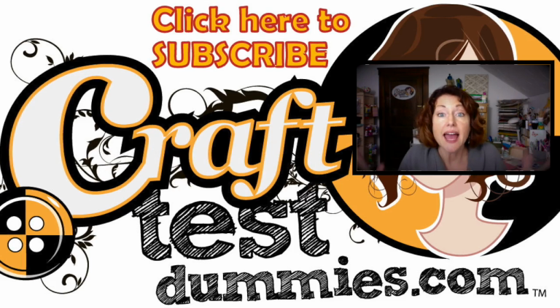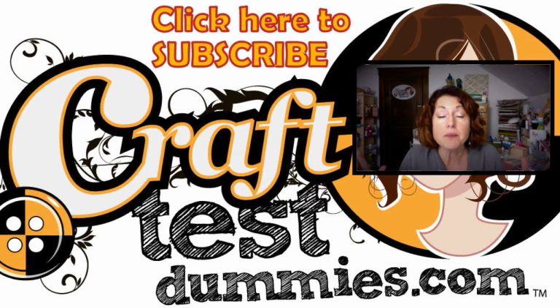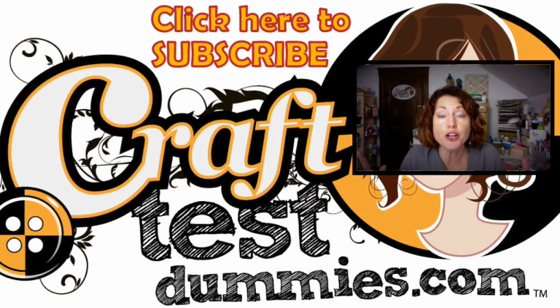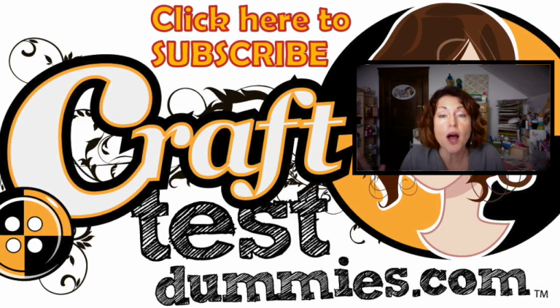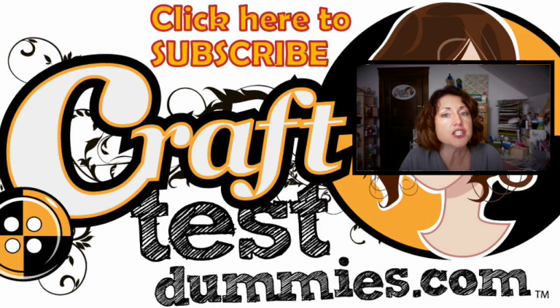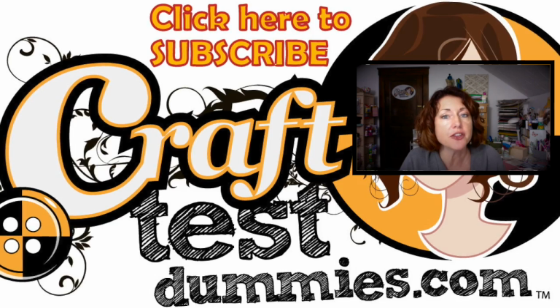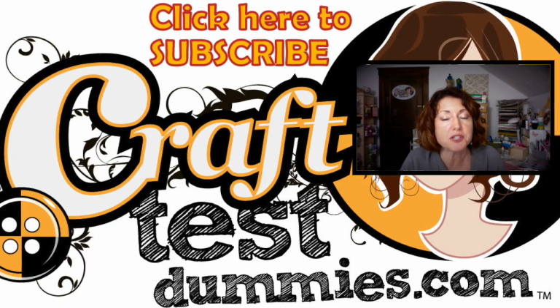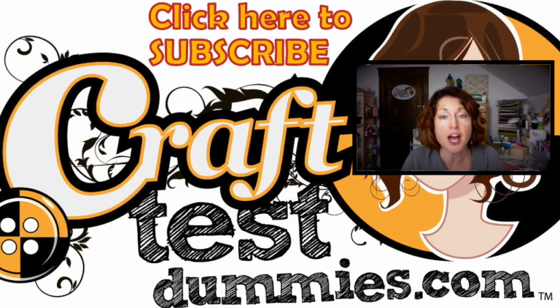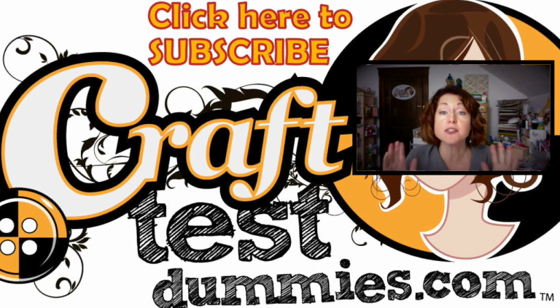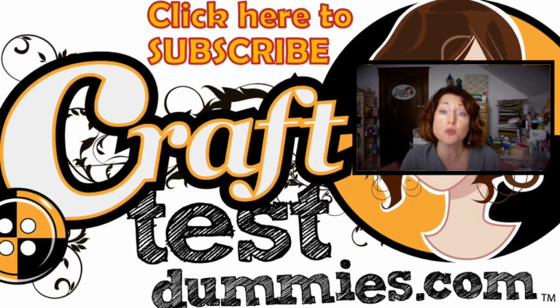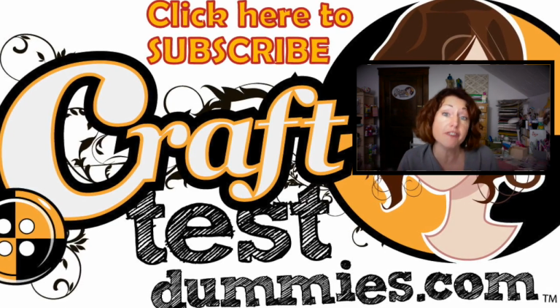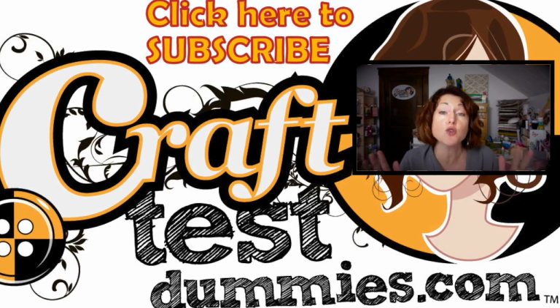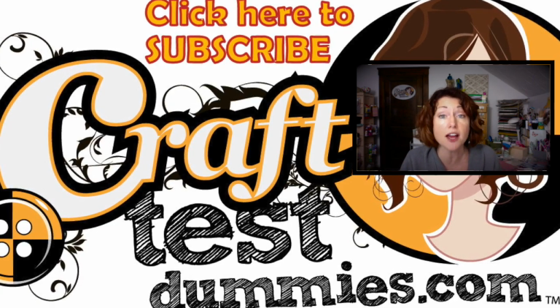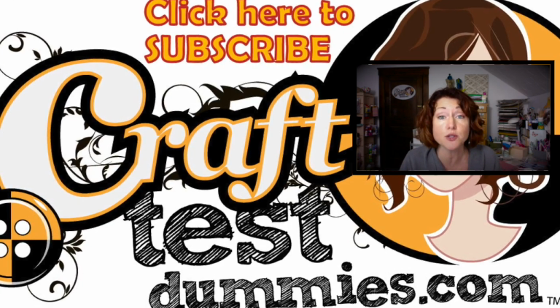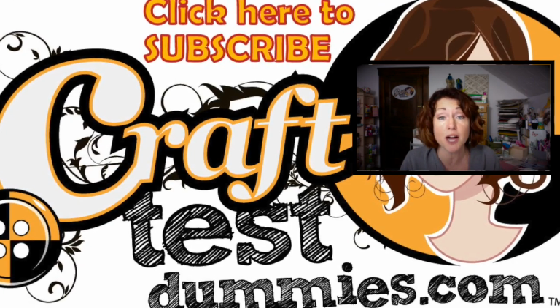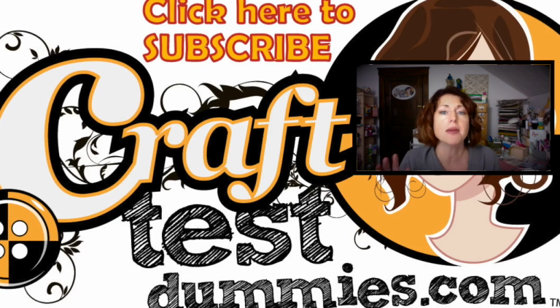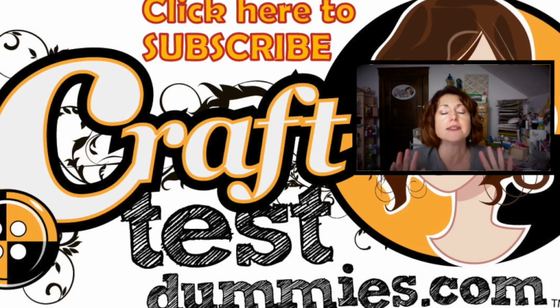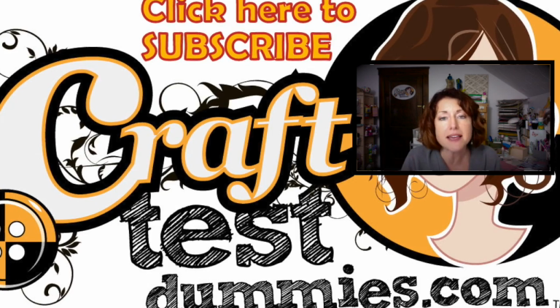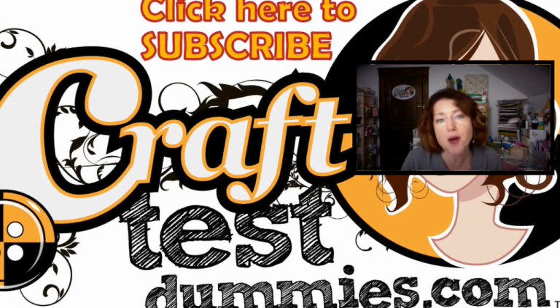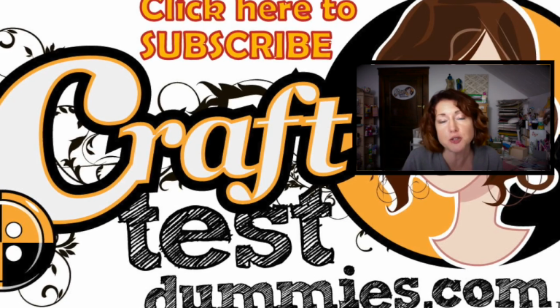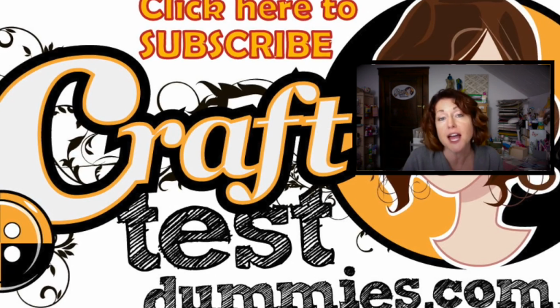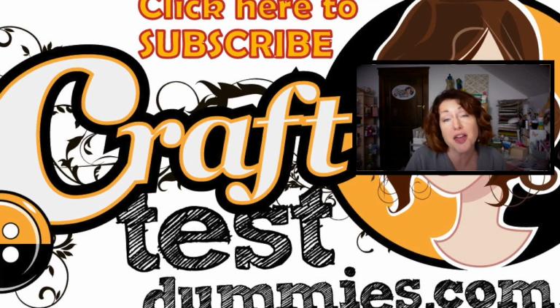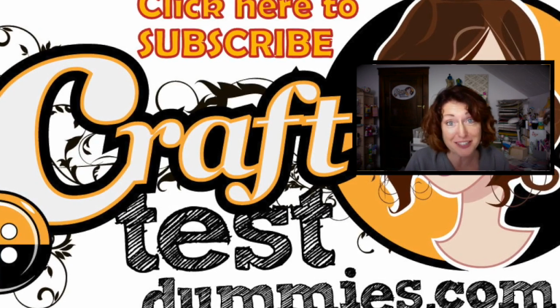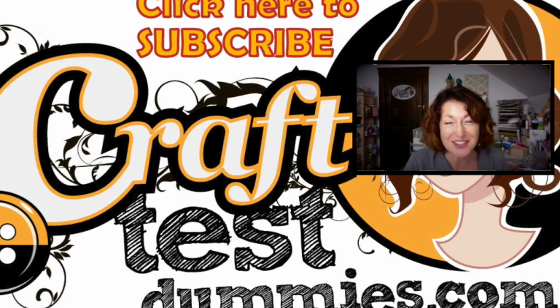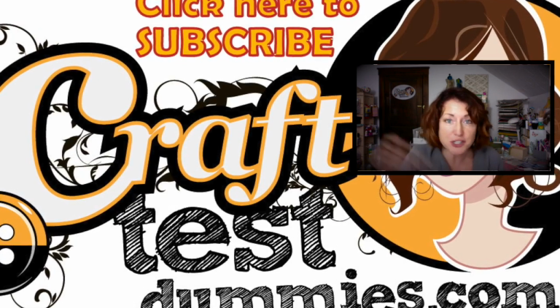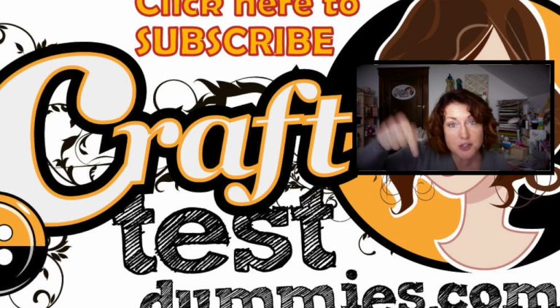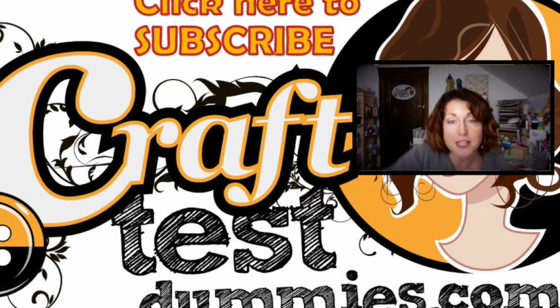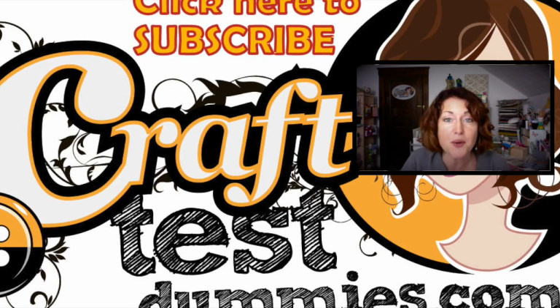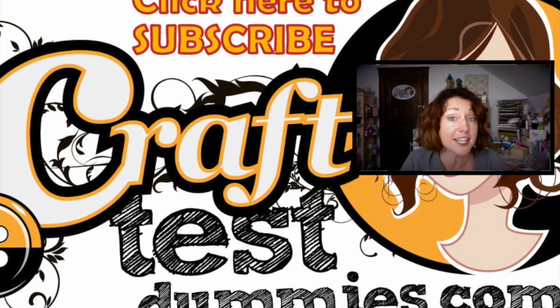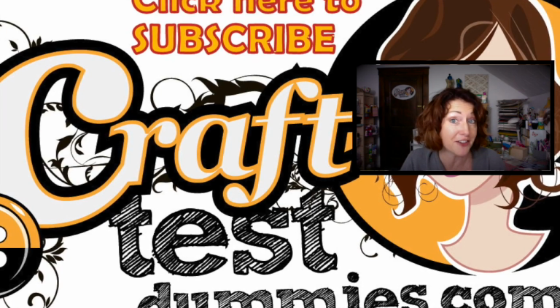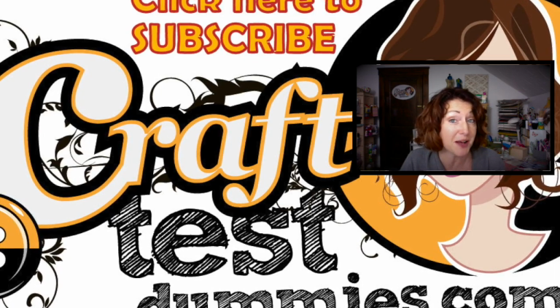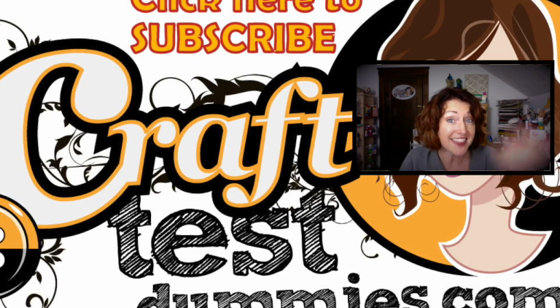Hey, before you go — check out the description area, there are some other great fun Krylon videos for you to watch made by these amazing crafty YouTubers. Make sure you check the description box below and take a look at their videos as well.